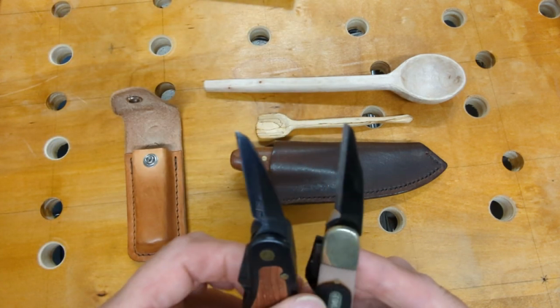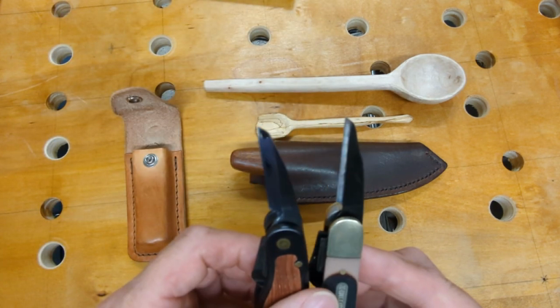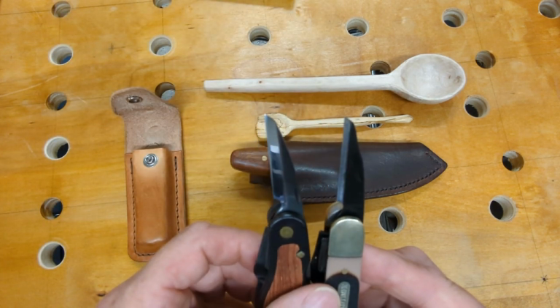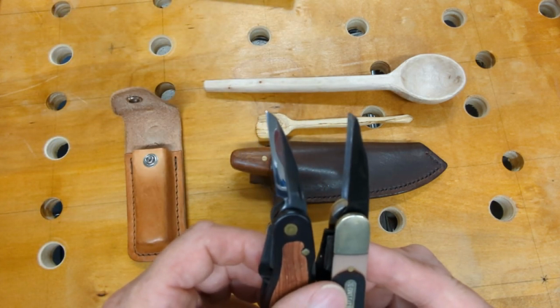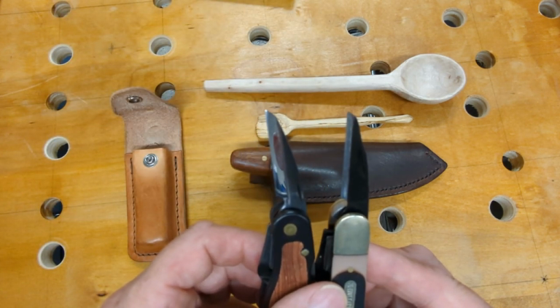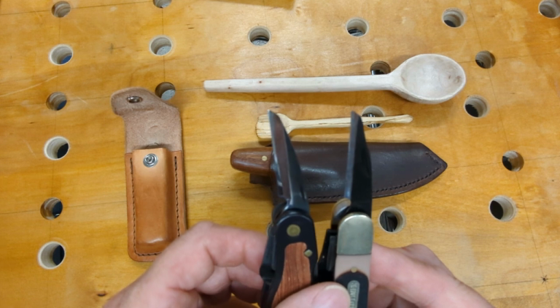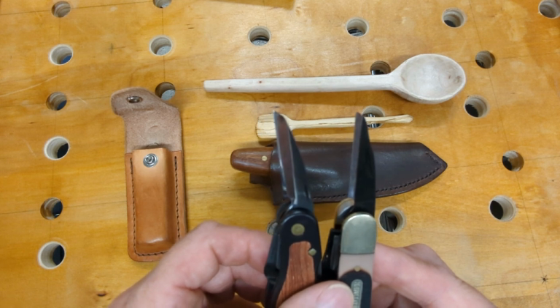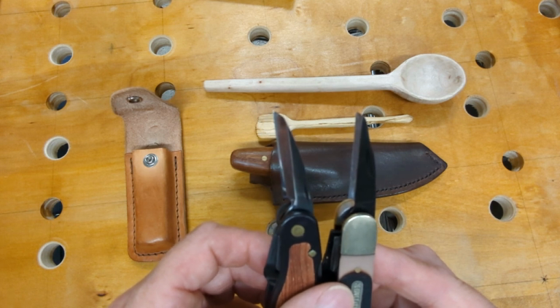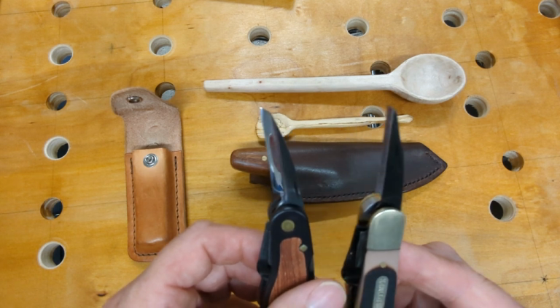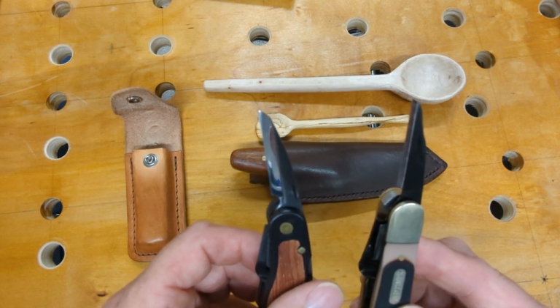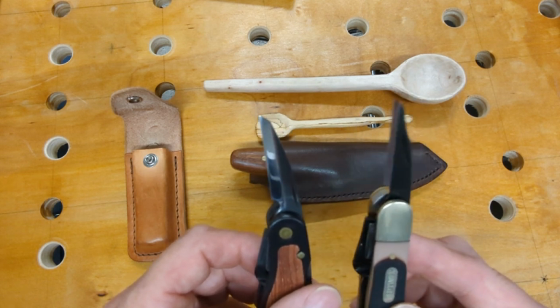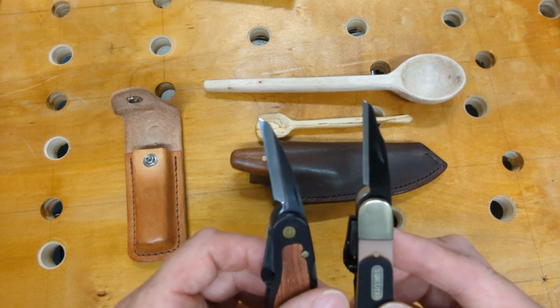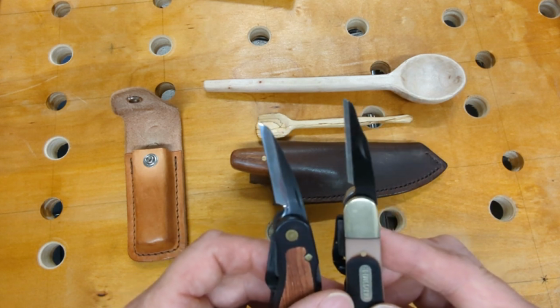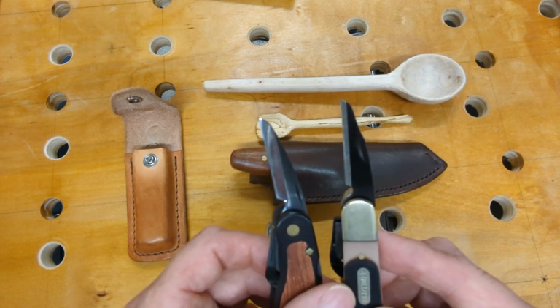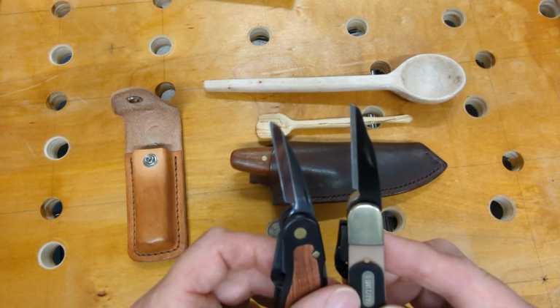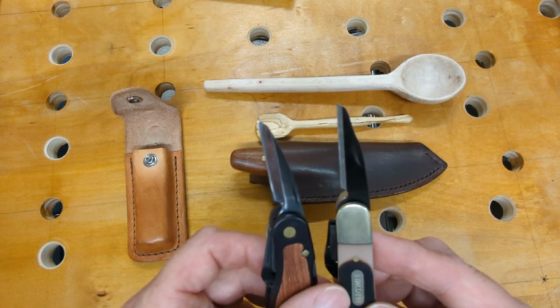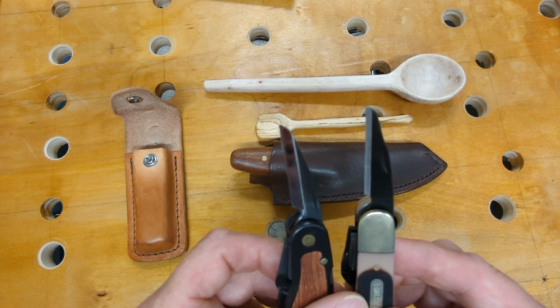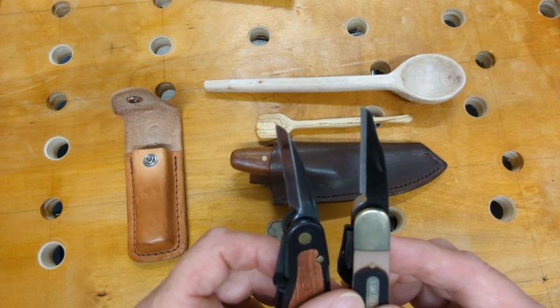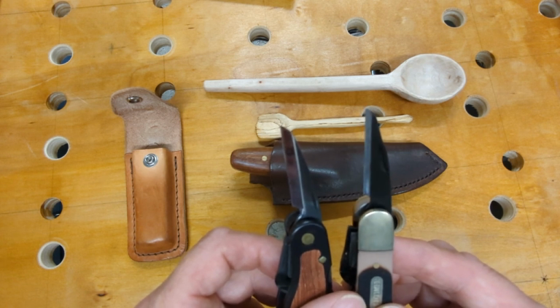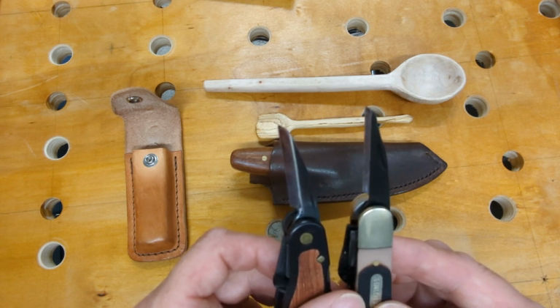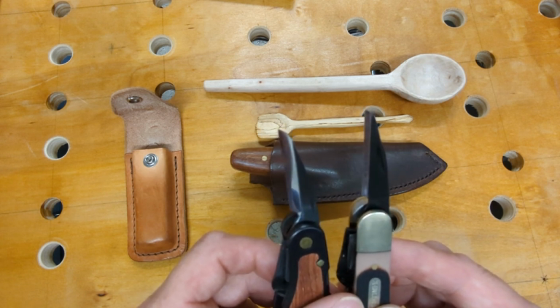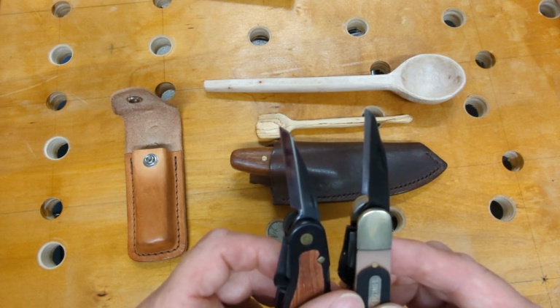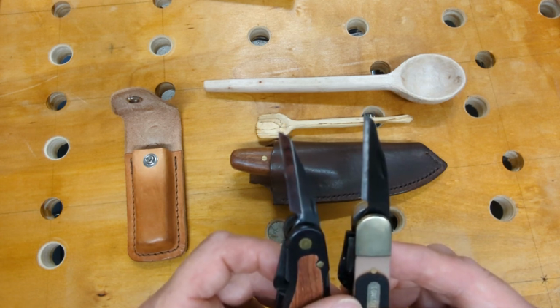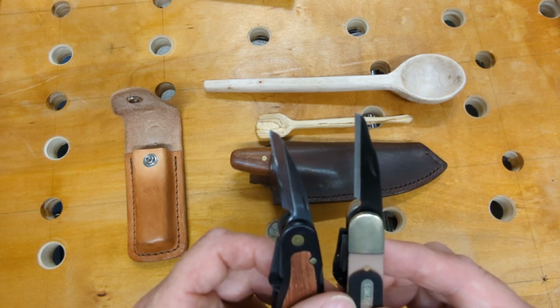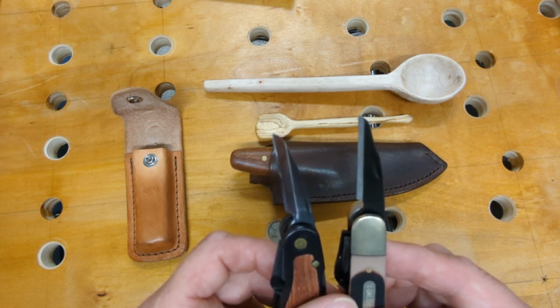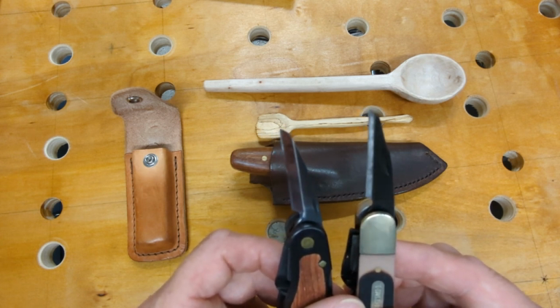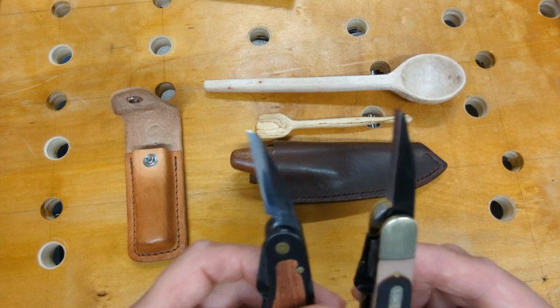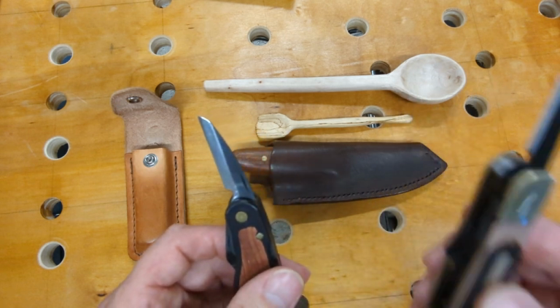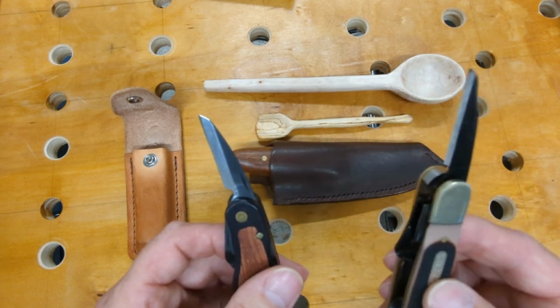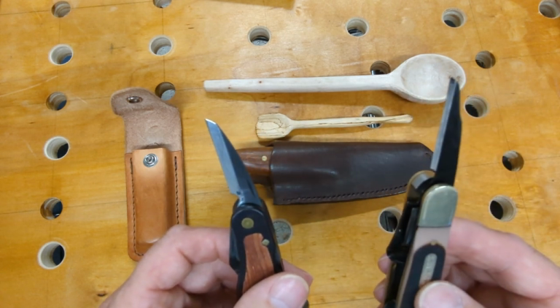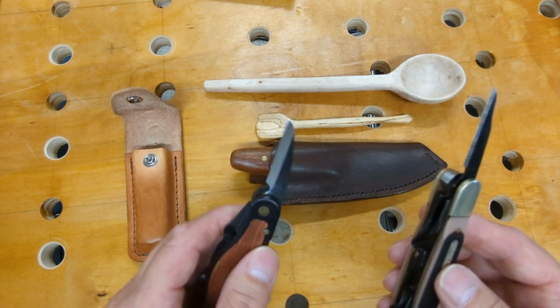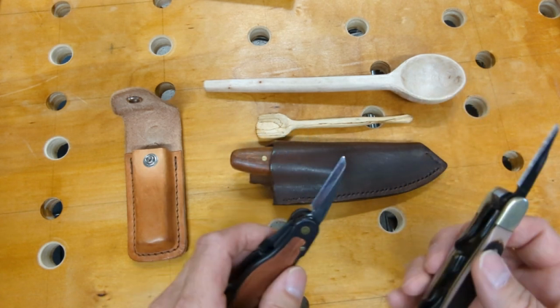The Flex Cut tools are ground a lot better. The Old Timer really doesn't work the way it comes out of the box. You have to spend a bit of time reshaping the edges, sharpening, and stropping them before you can get any kind of performance out of this knife.